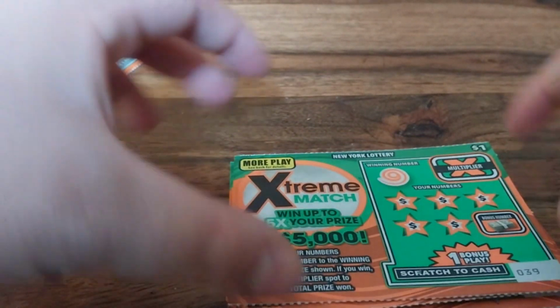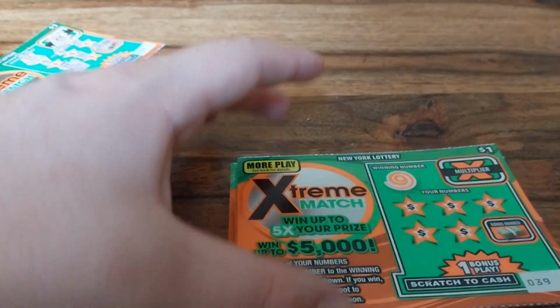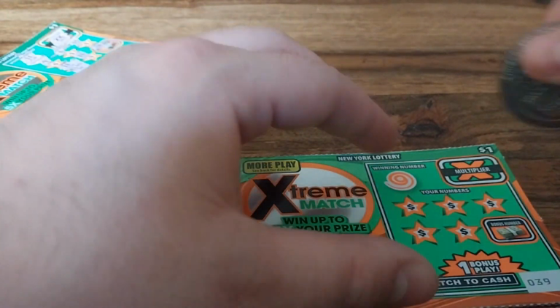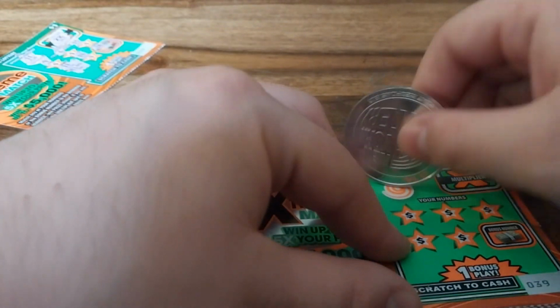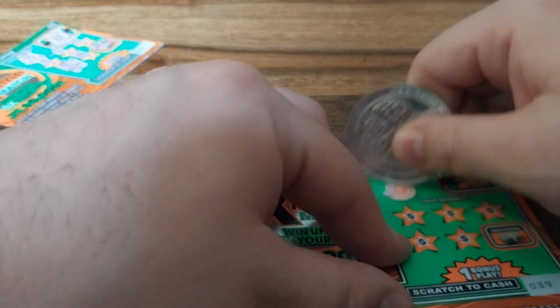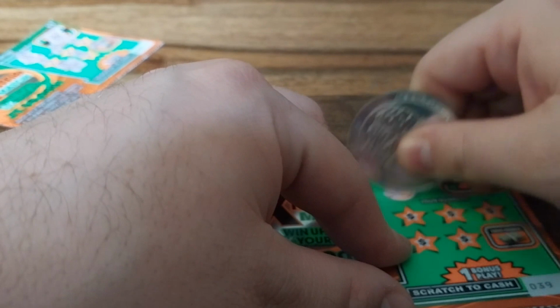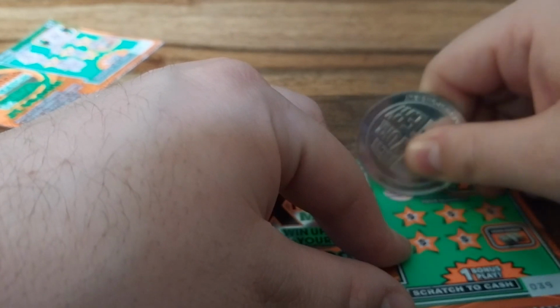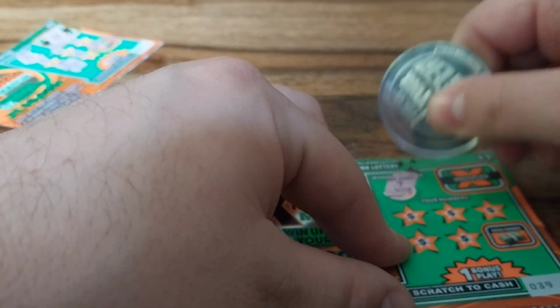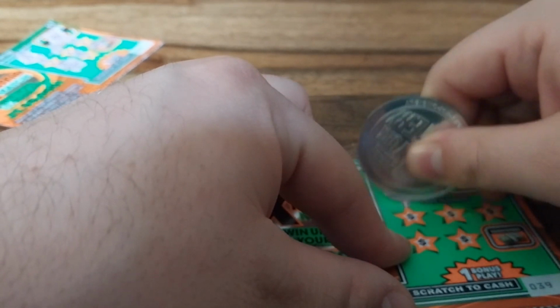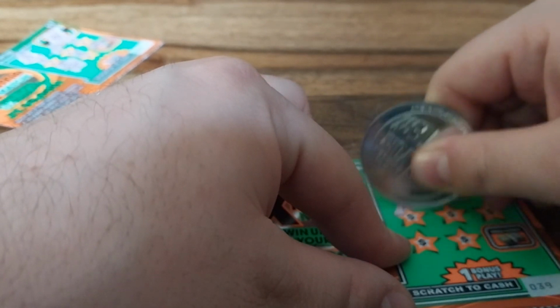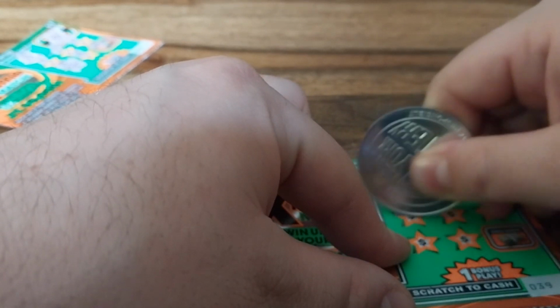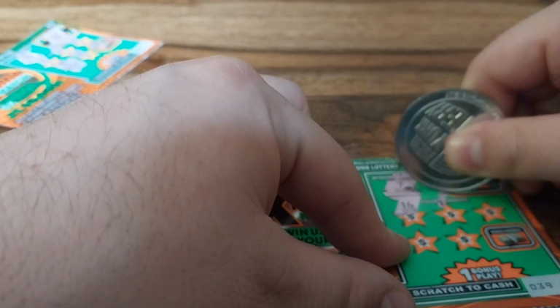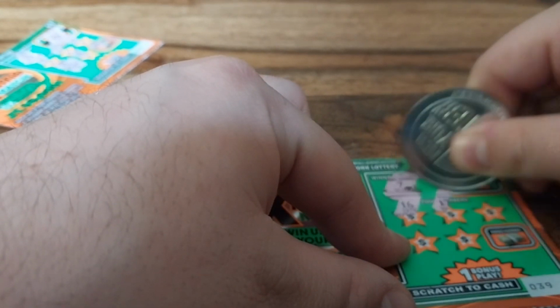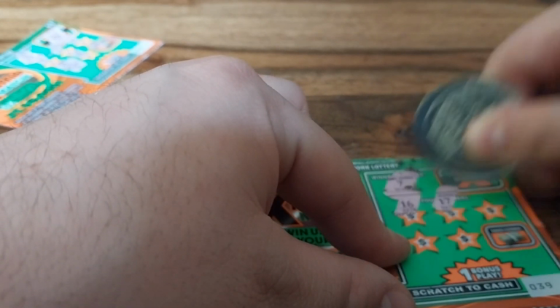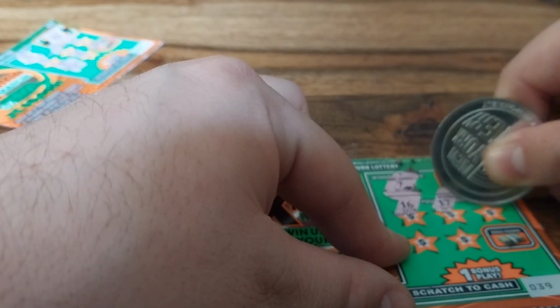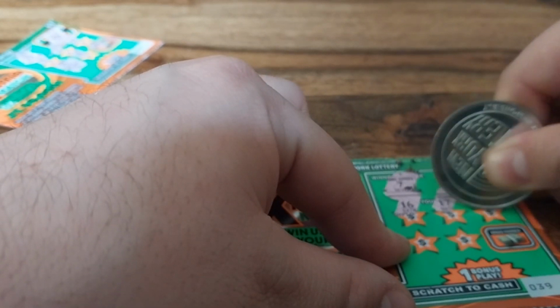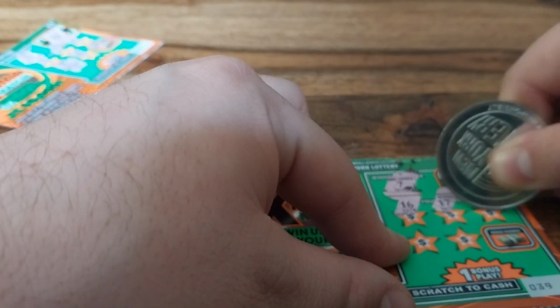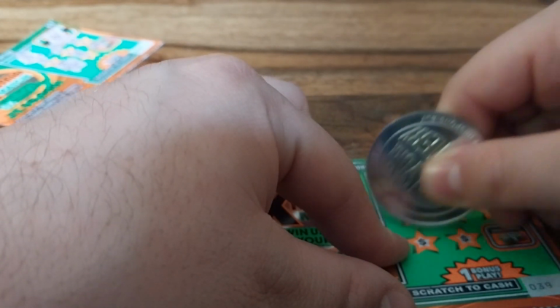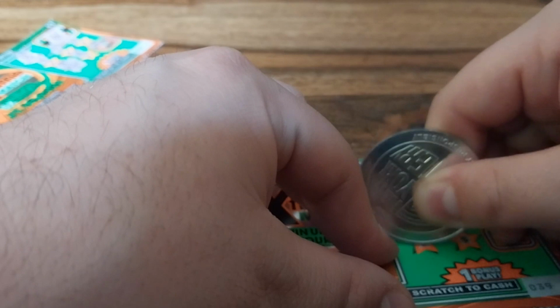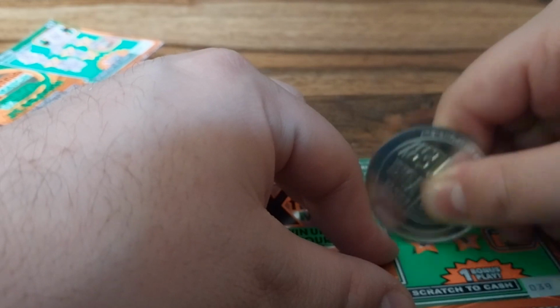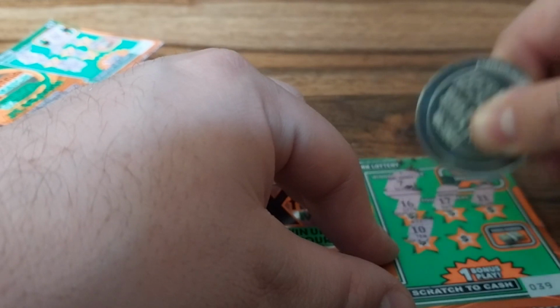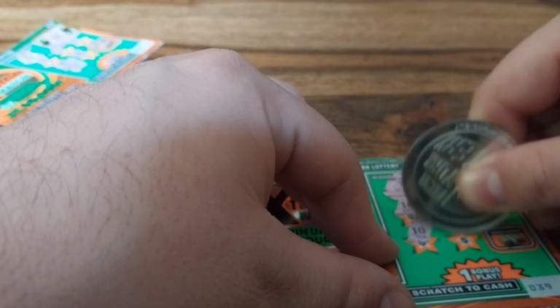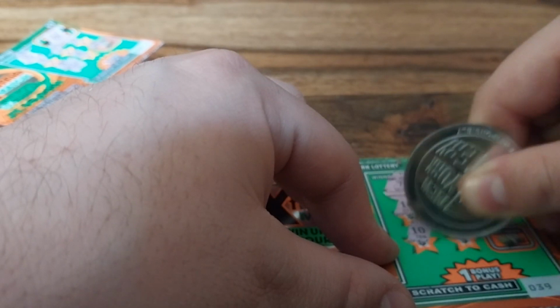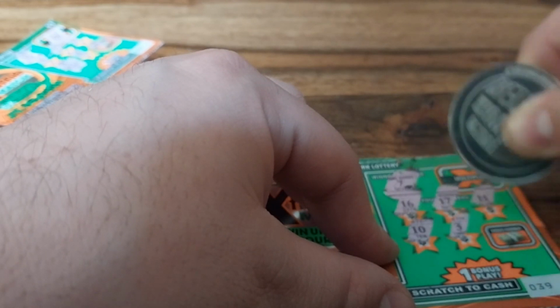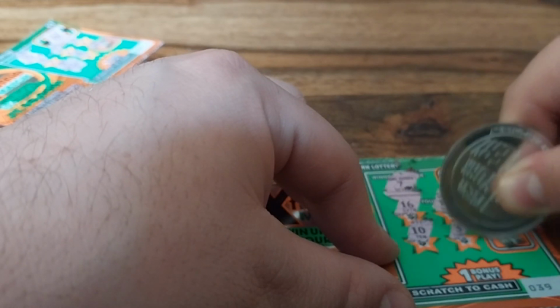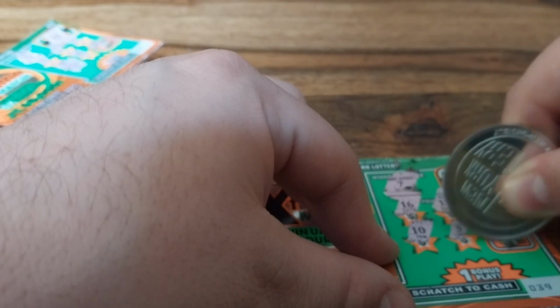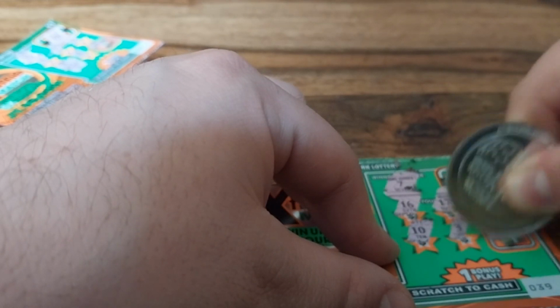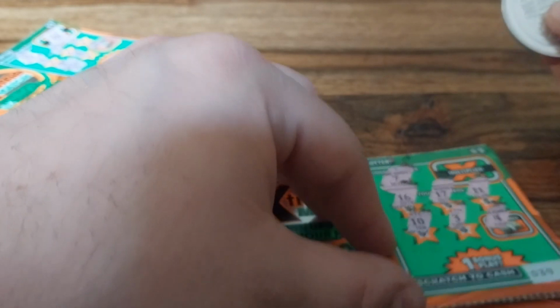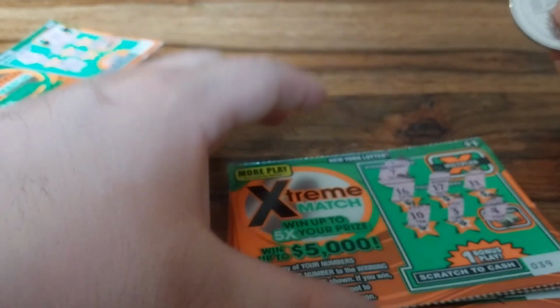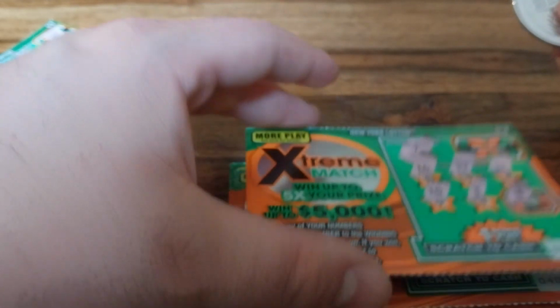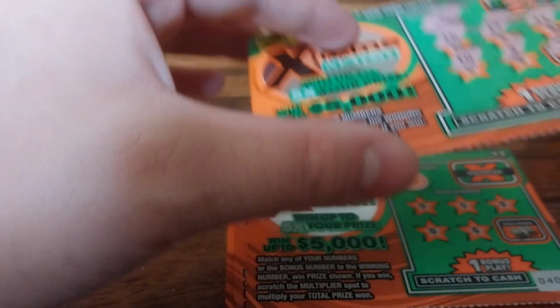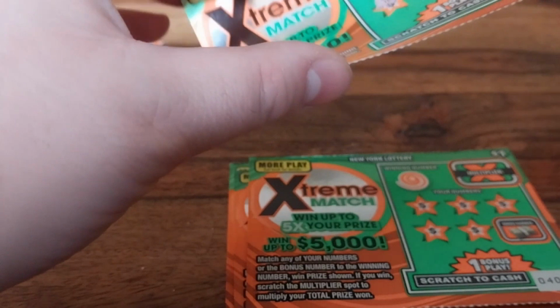On to the second ticket. Numbers are 7, 16, 17, 11, 10, 3, and 4. So no win on this ticket.